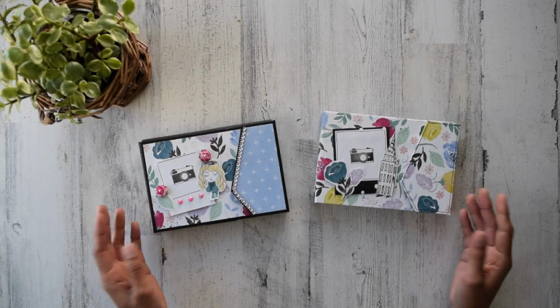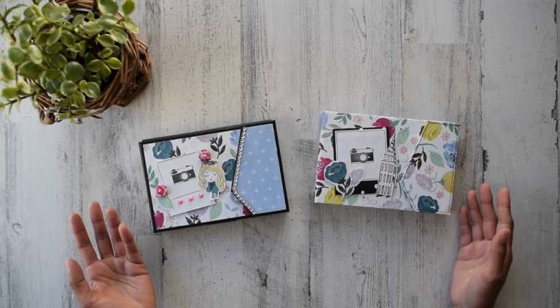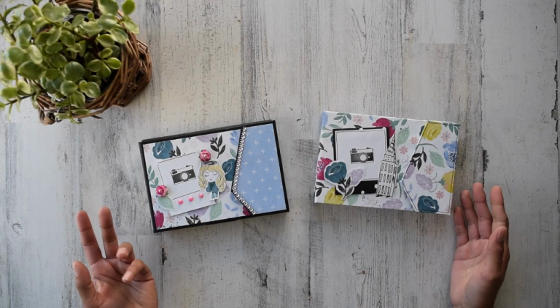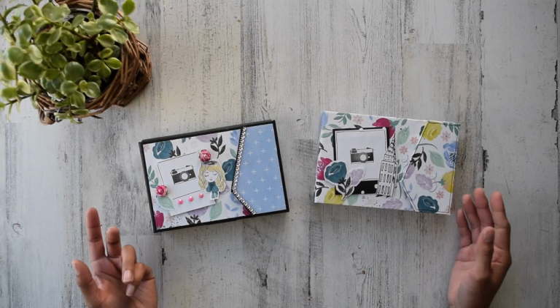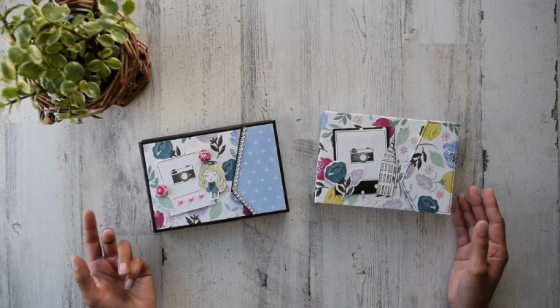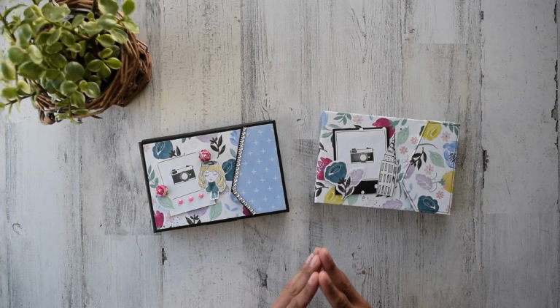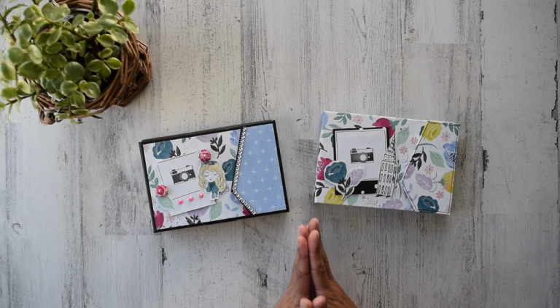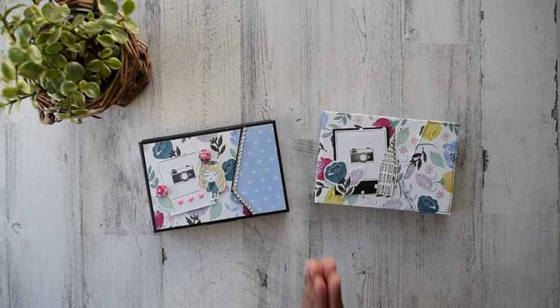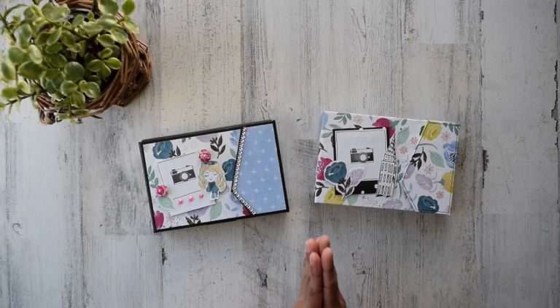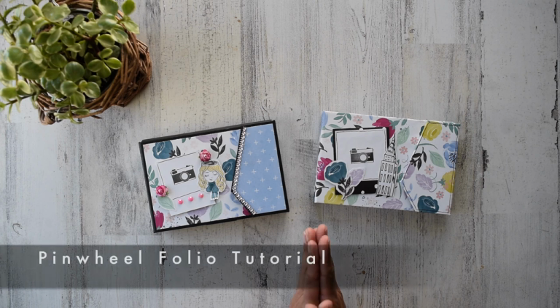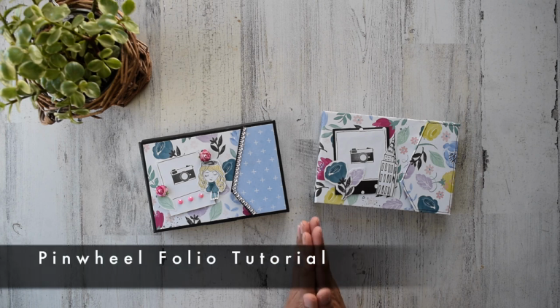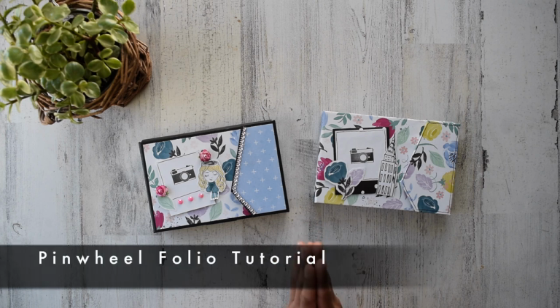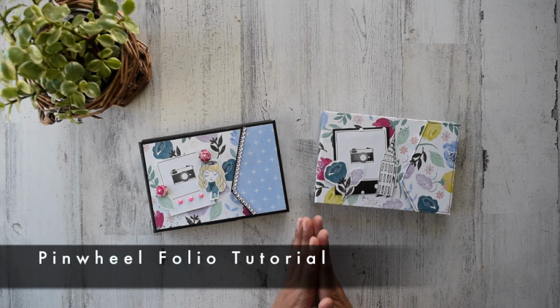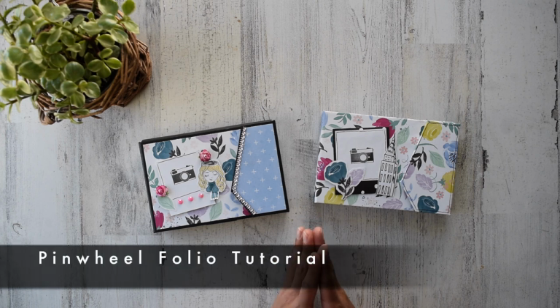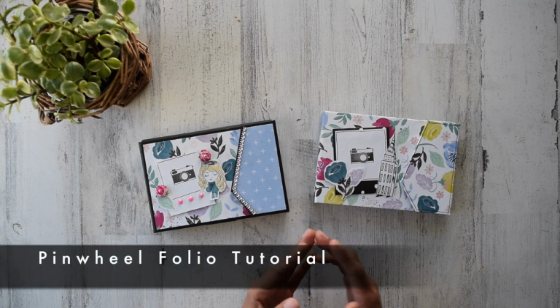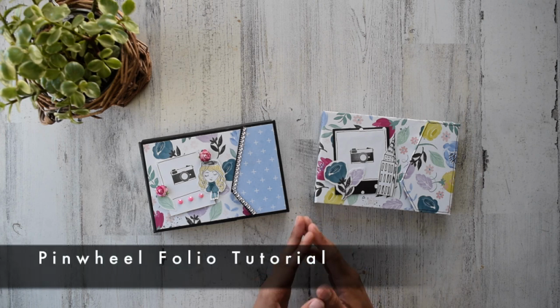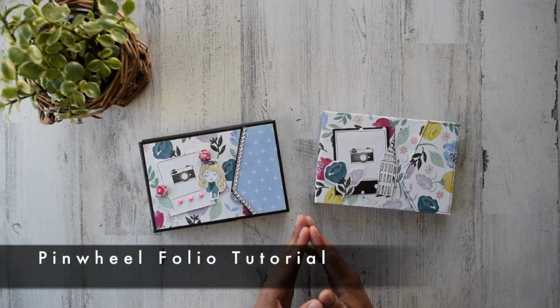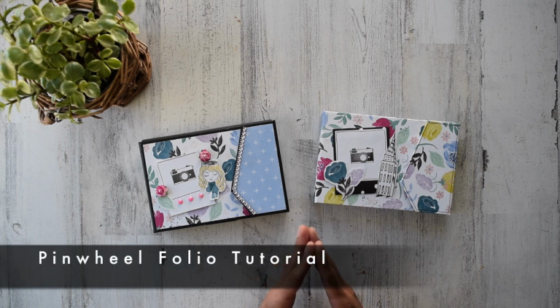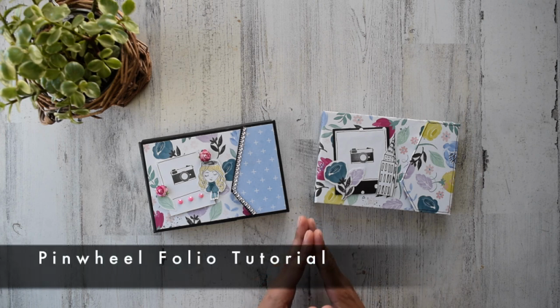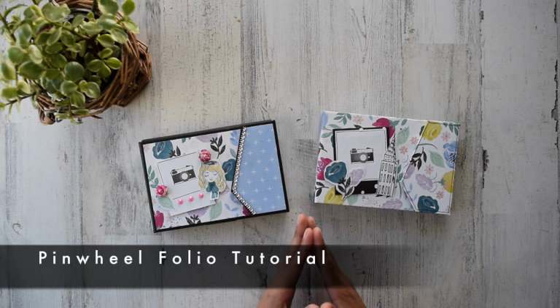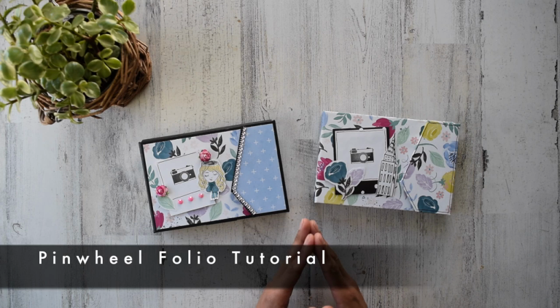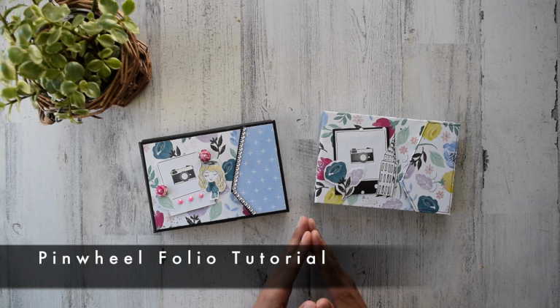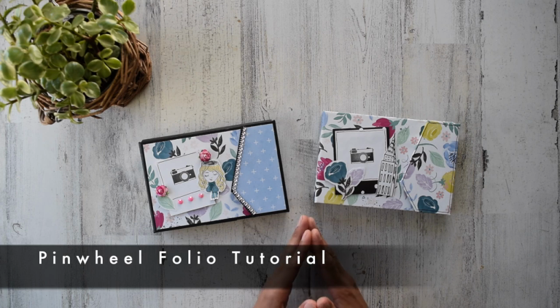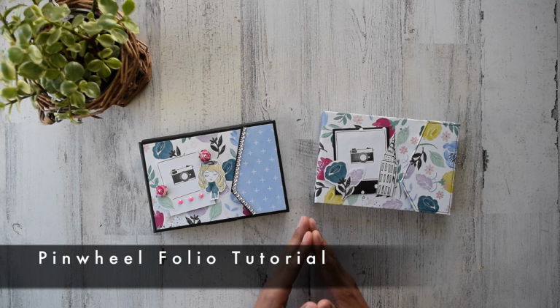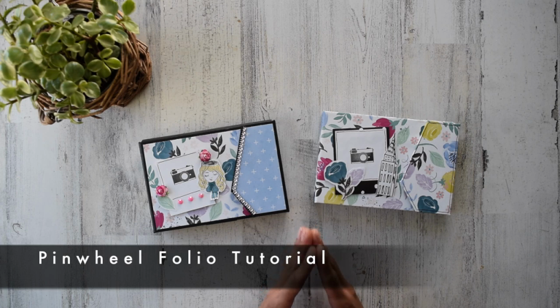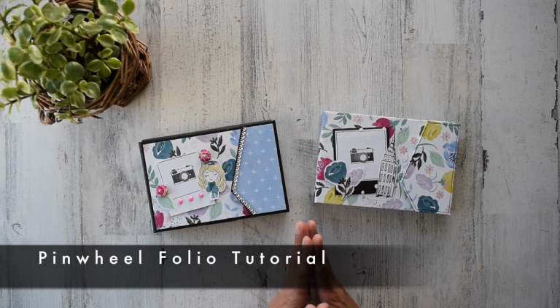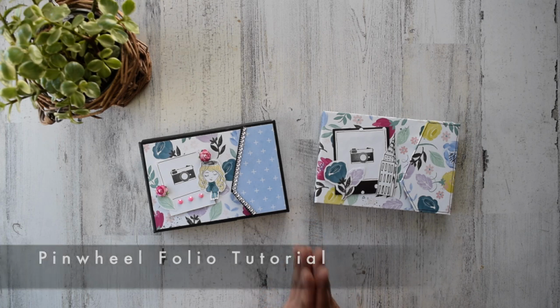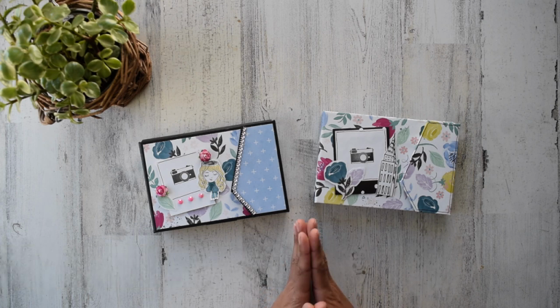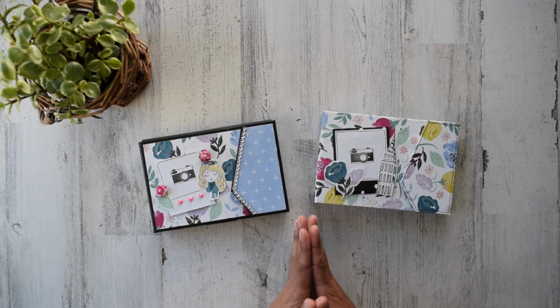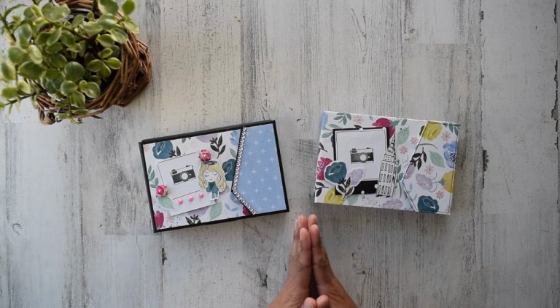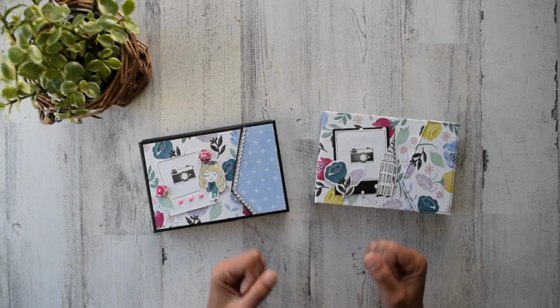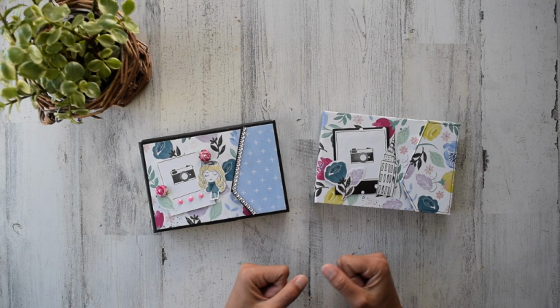Hello, my friend, and thank you again so much for joining me. Welcome to the Pinwheel Folio tutorial. I am absolutely thrilled and excited to be here with you, and I'm also so very grateful that you have once again invited me into your crafty space so we can do this together.